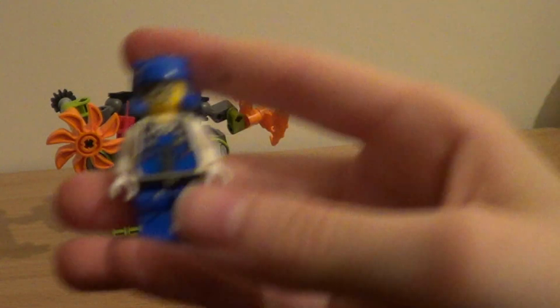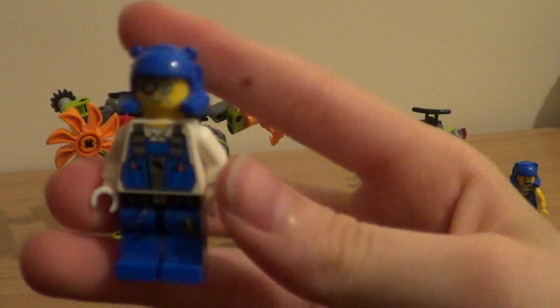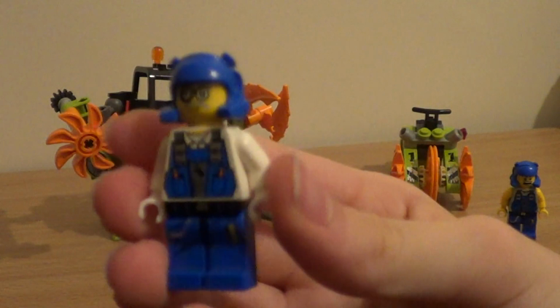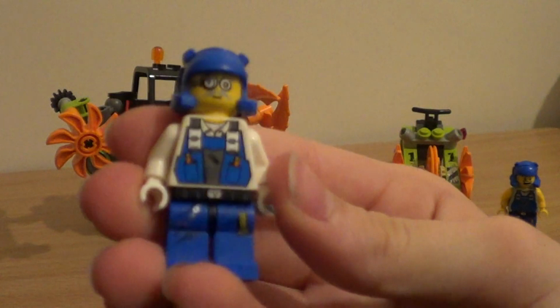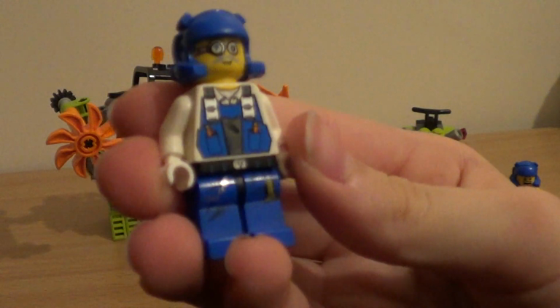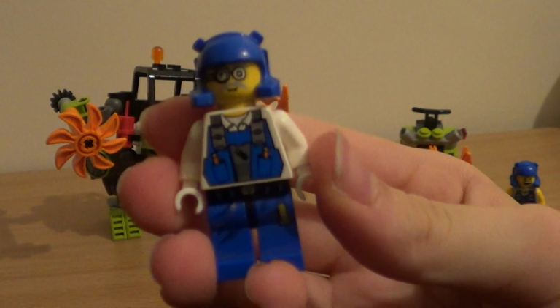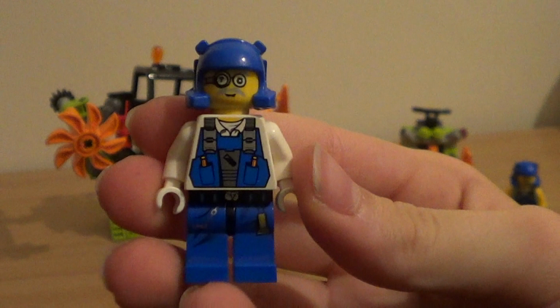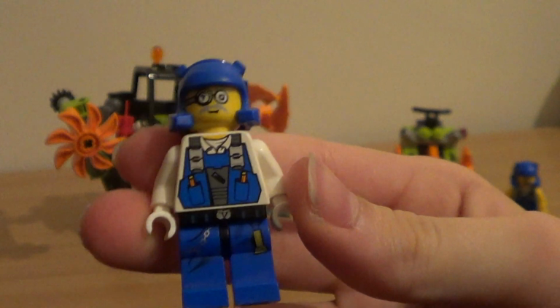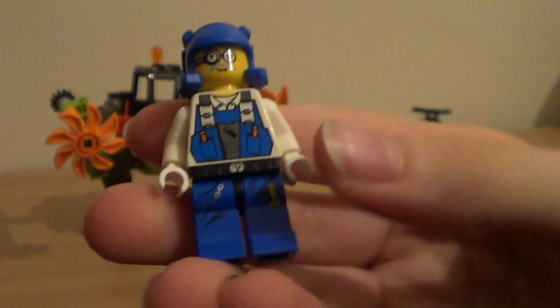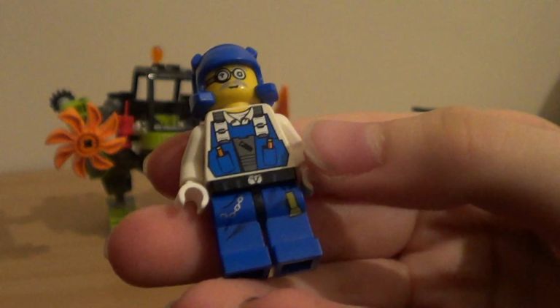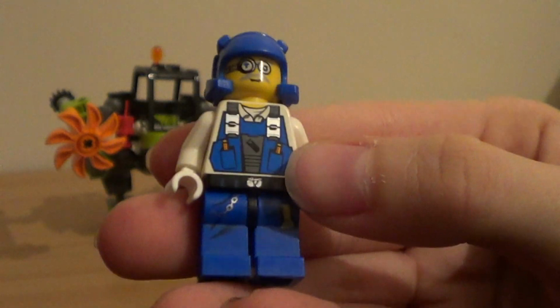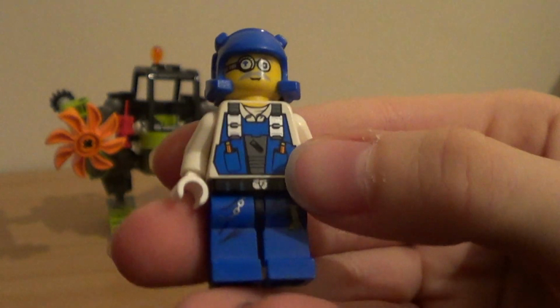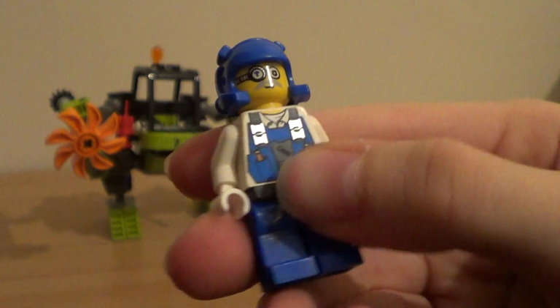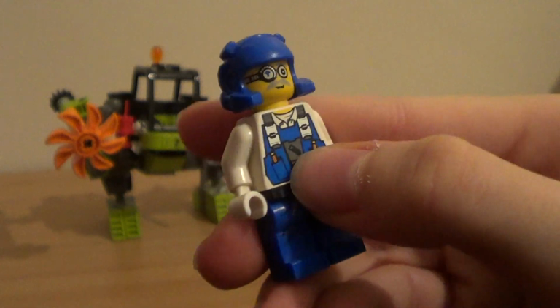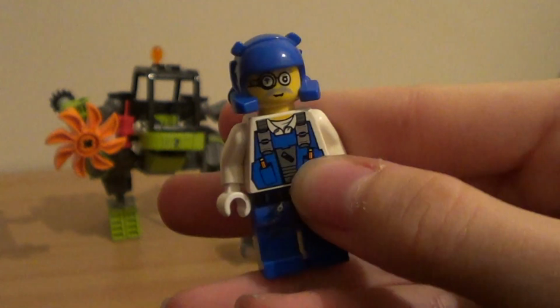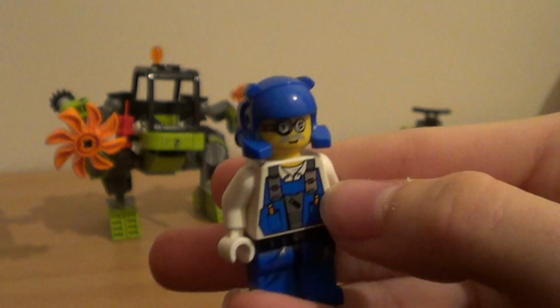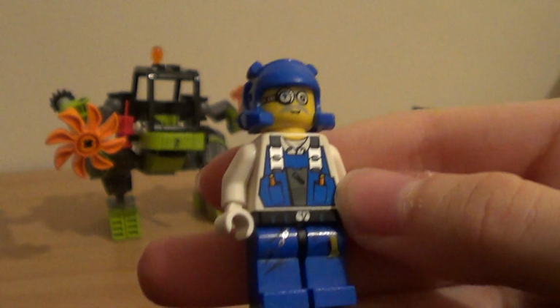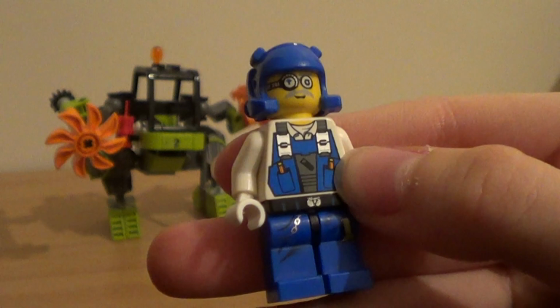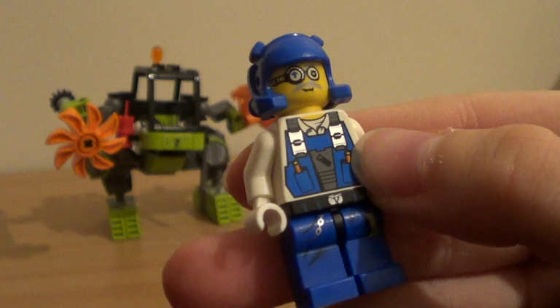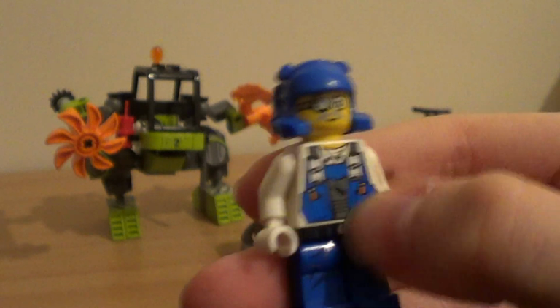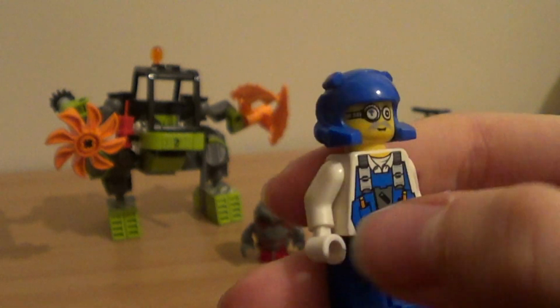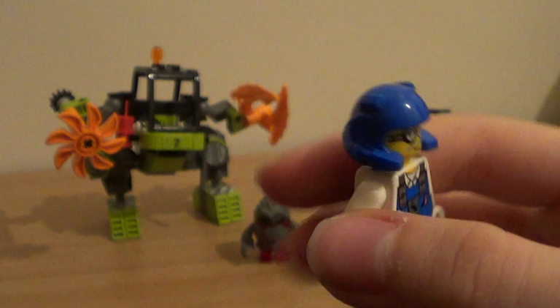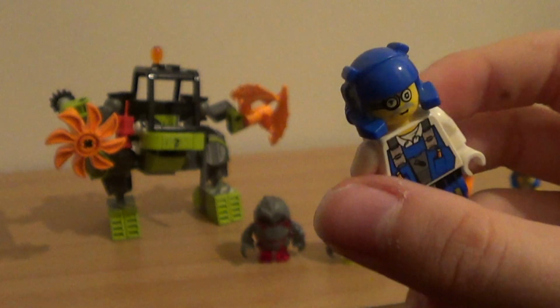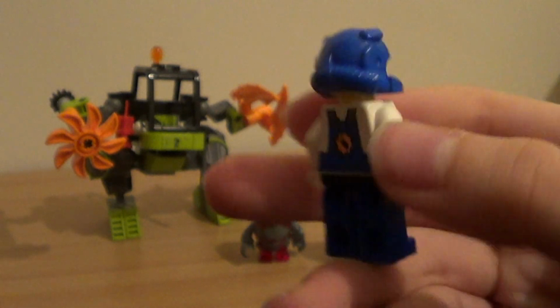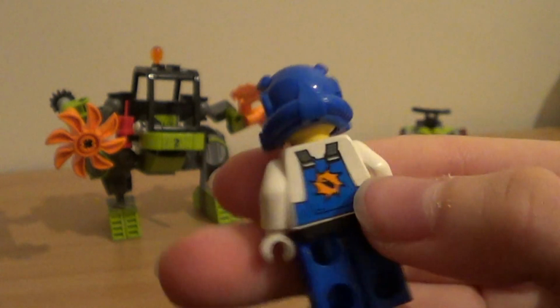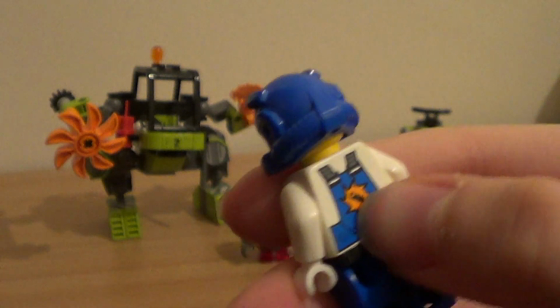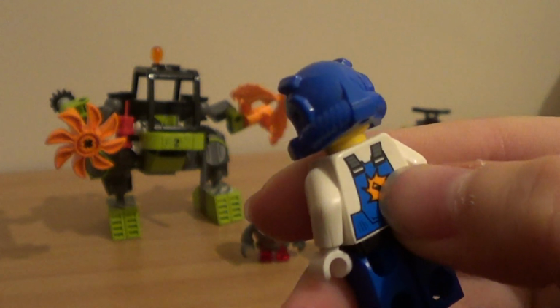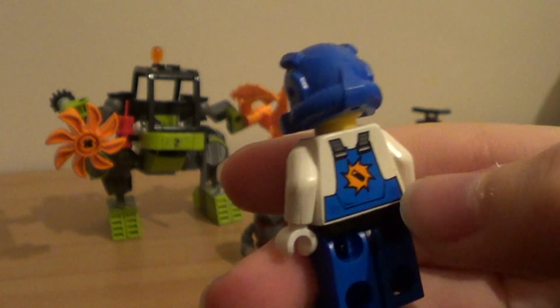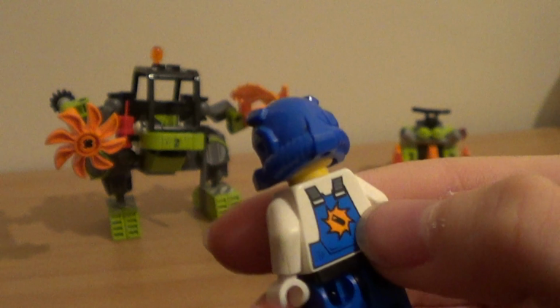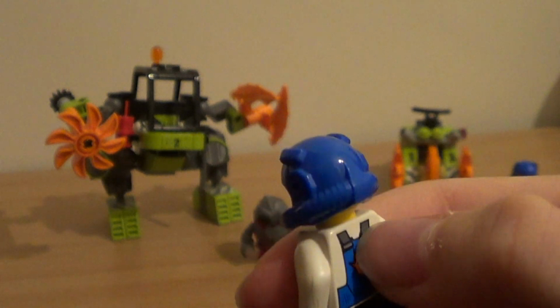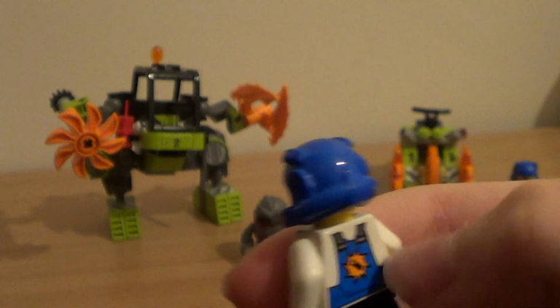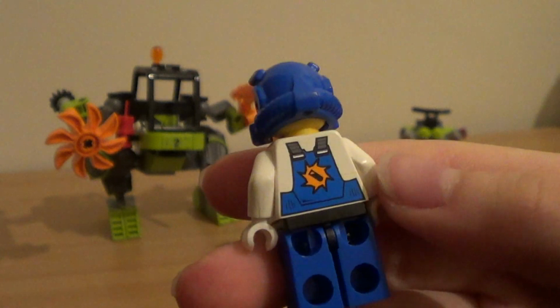Now let's look at the other figure. This person has a white shirt on underneath their overalls which has a scientific symbol. A pencil, another pencil — I believe they're supposed to be pencils. And the same symbol behind a star symbol.